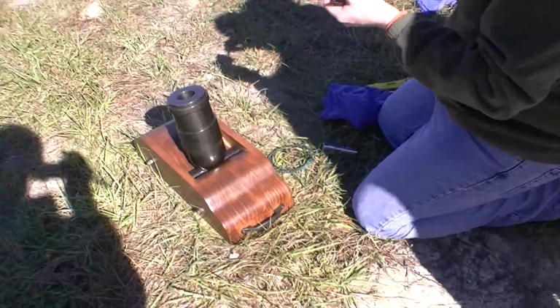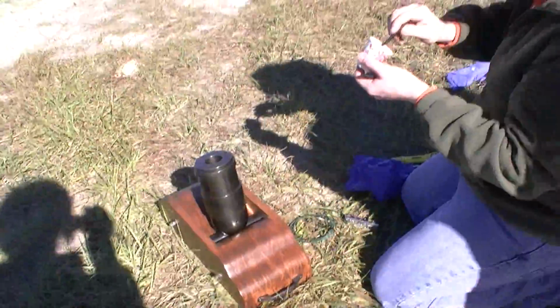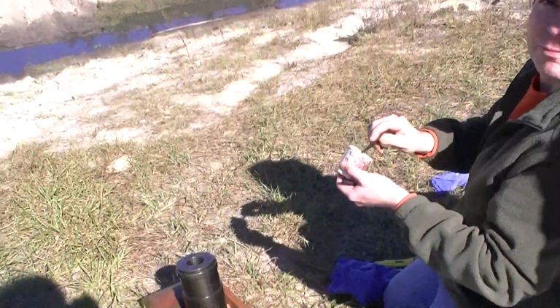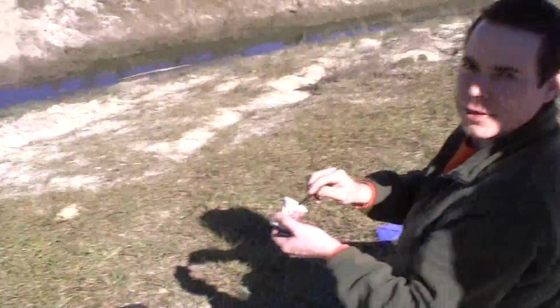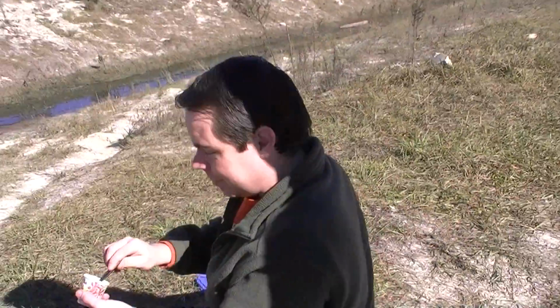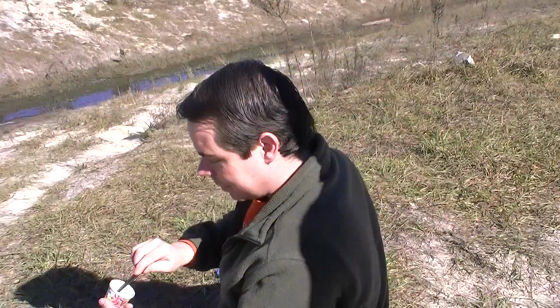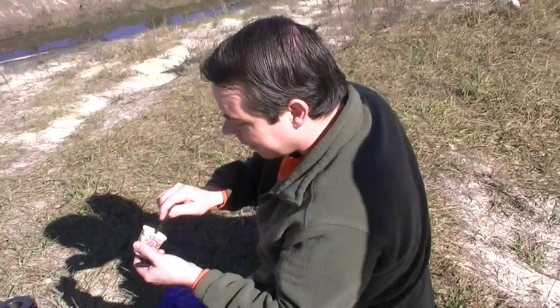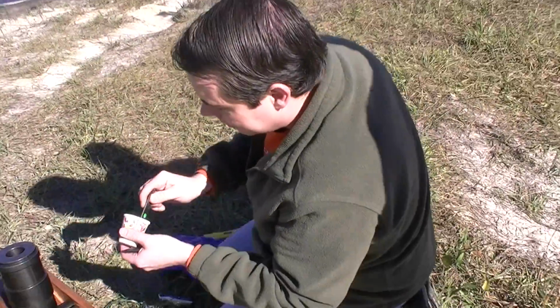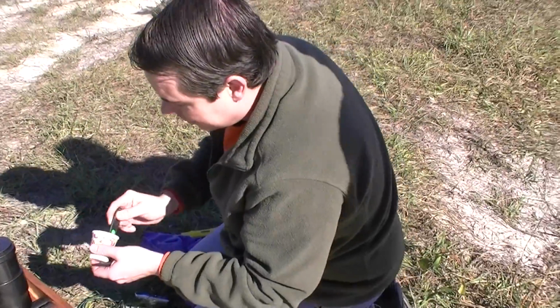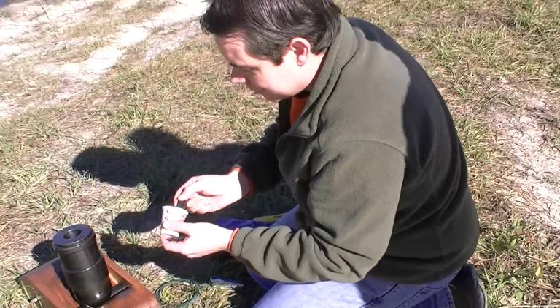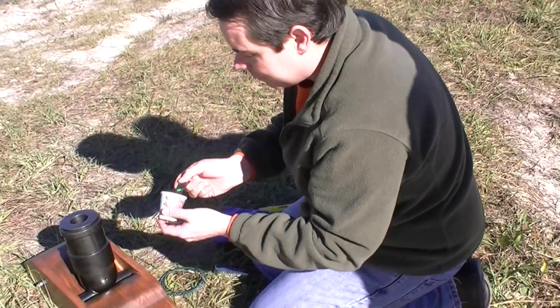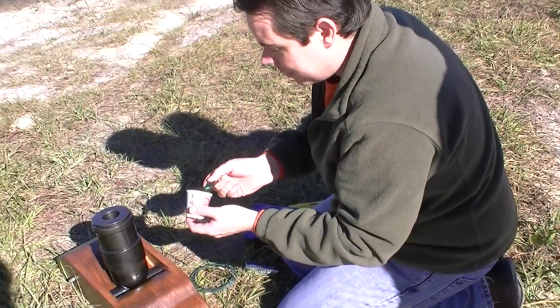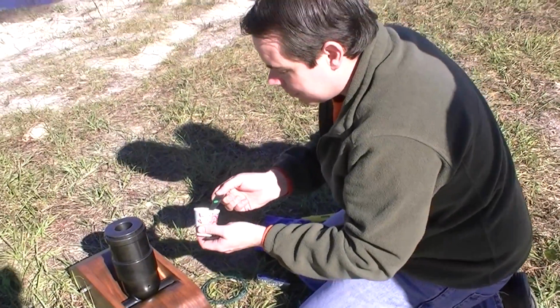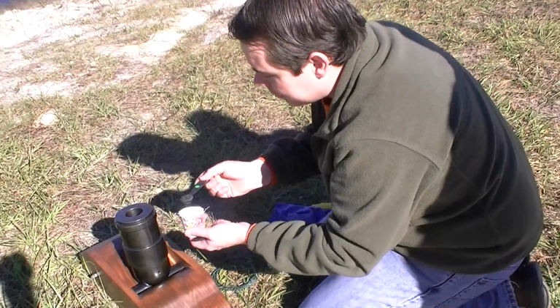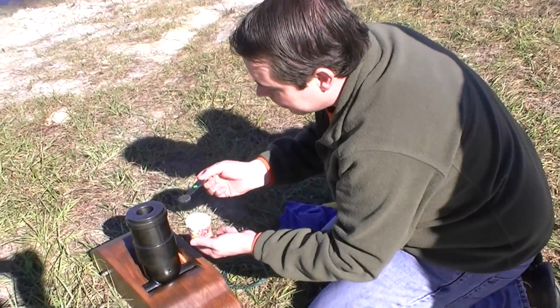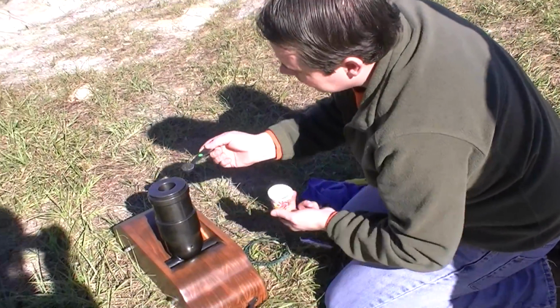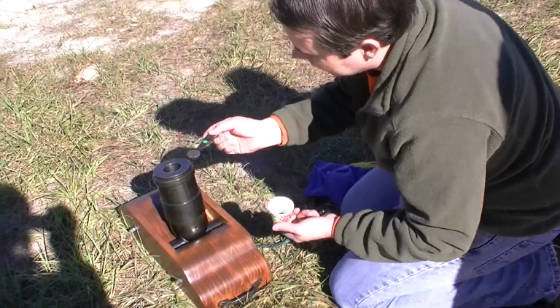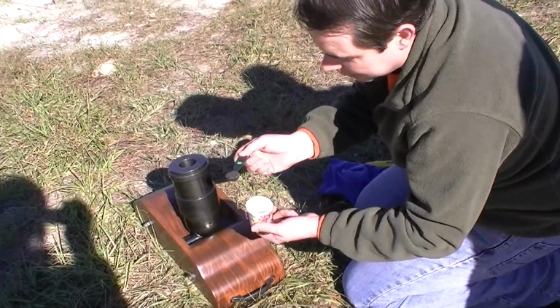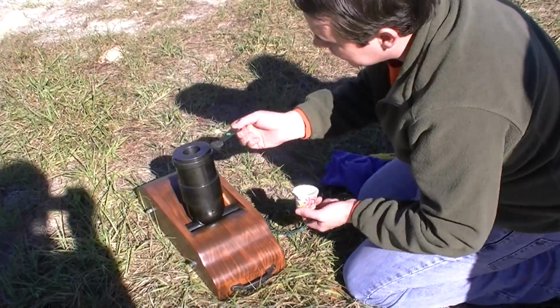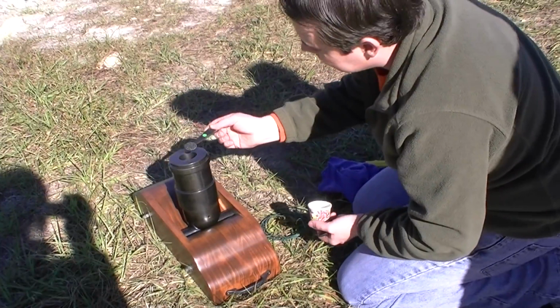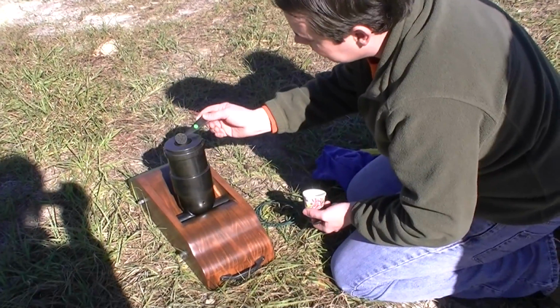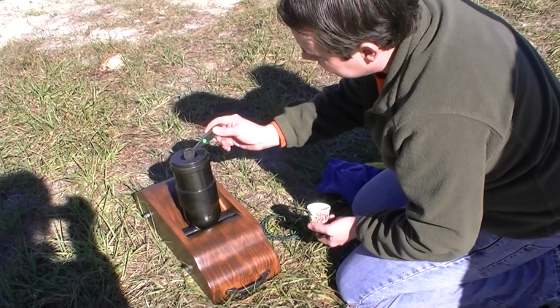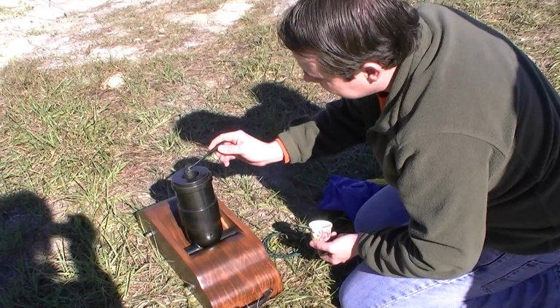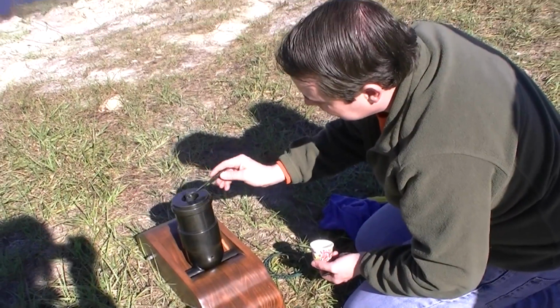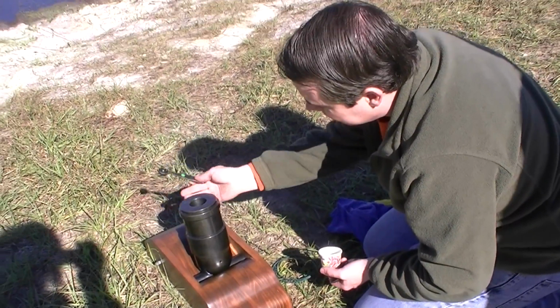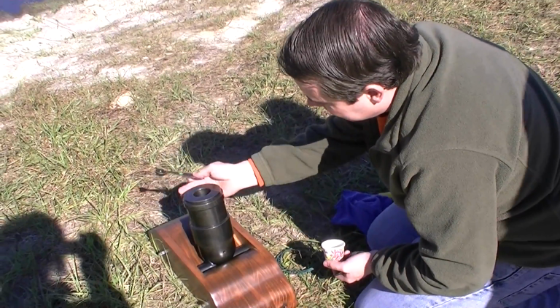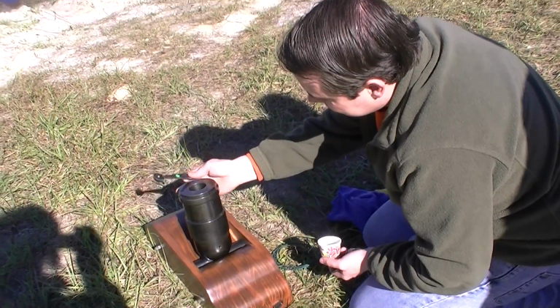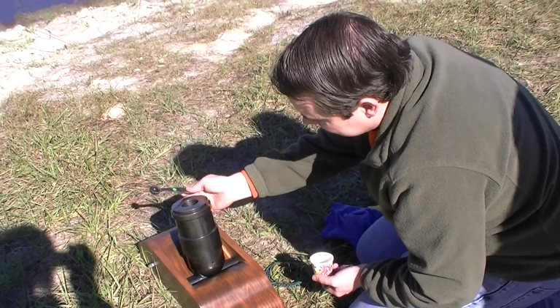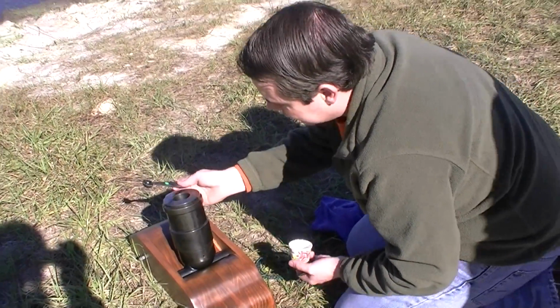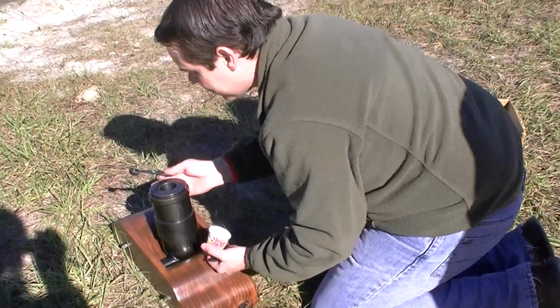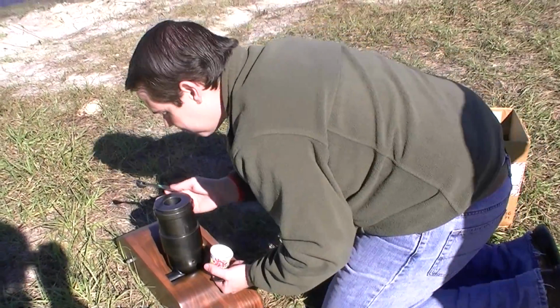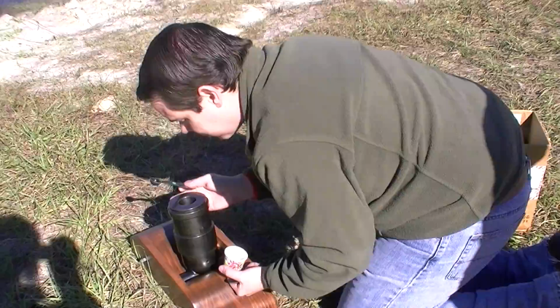Alright. You hit the thumb button? Yep. Okay, we're recording. This is our first test. We're loading it up with our complicated measuring device here — teaspoon.